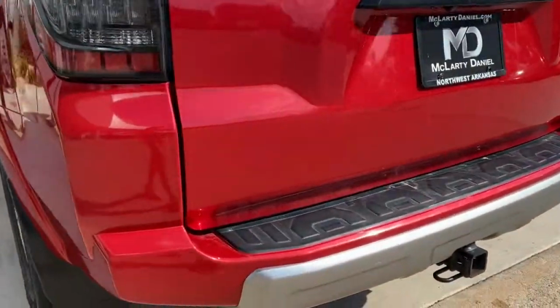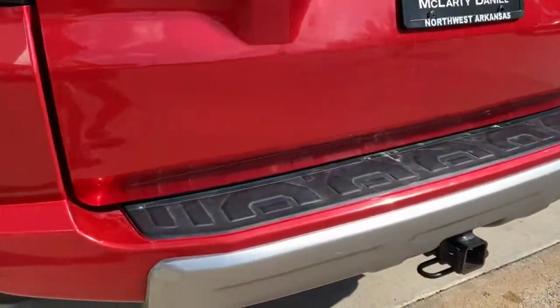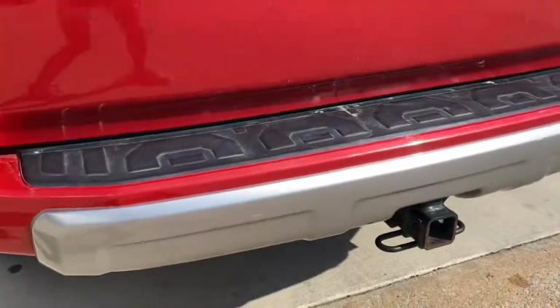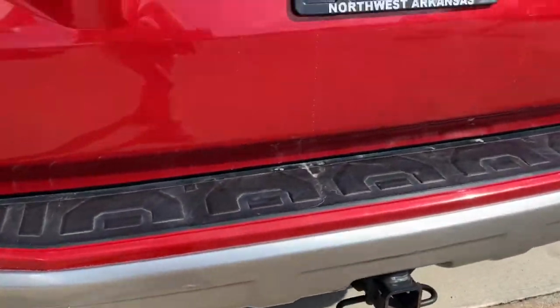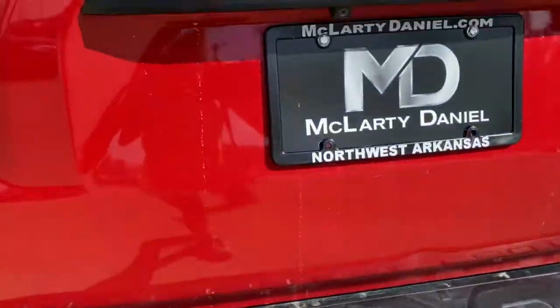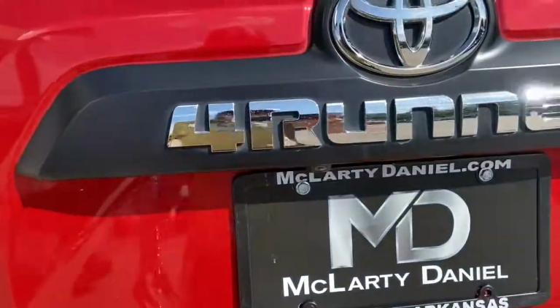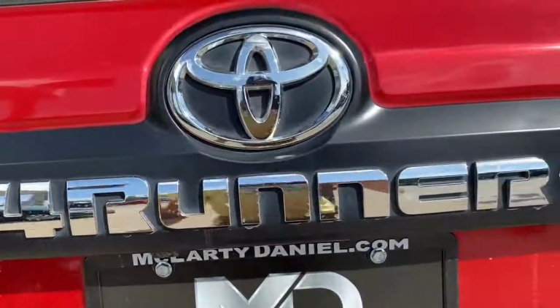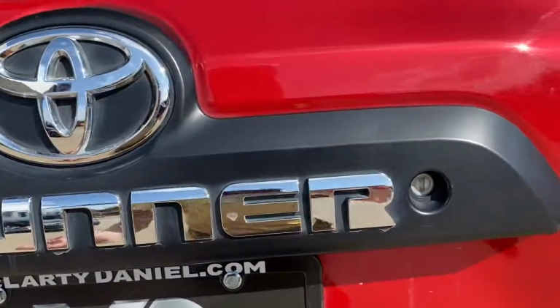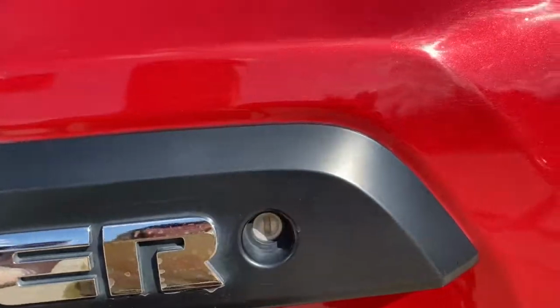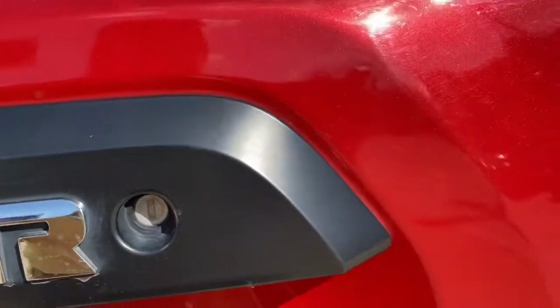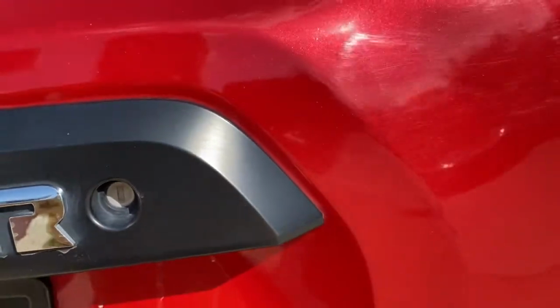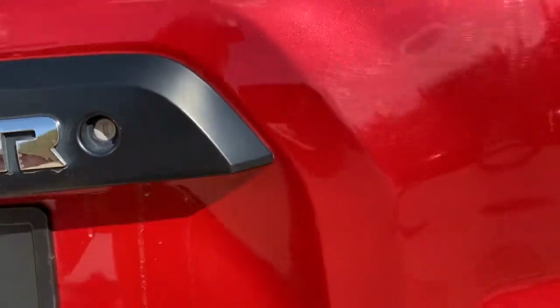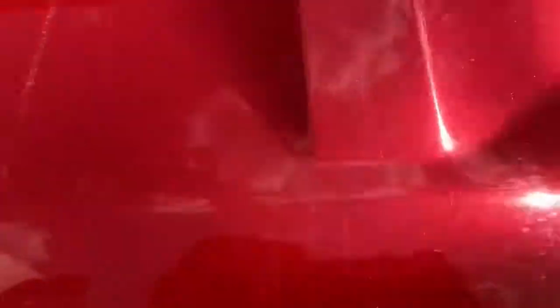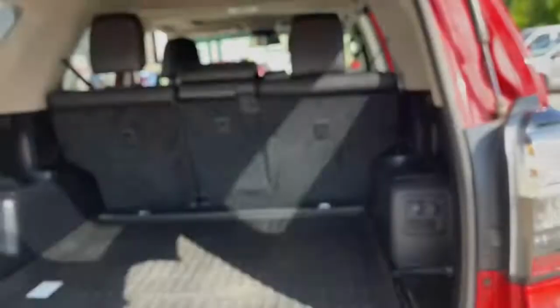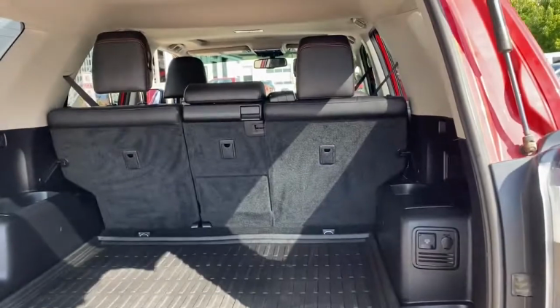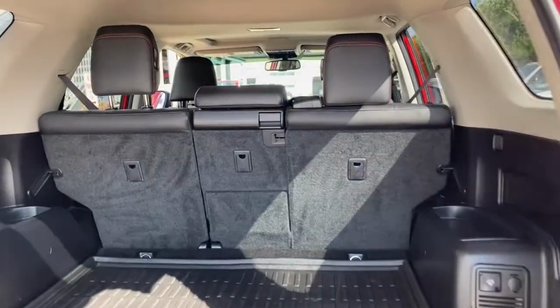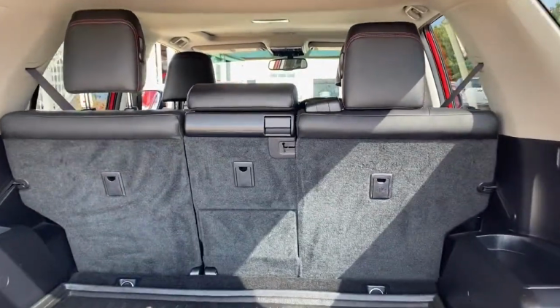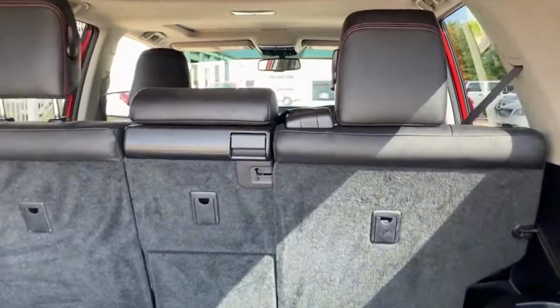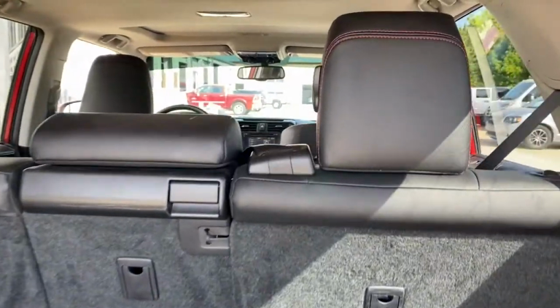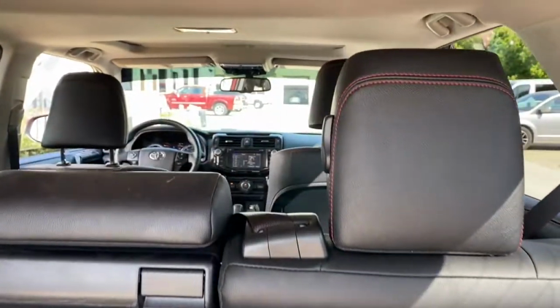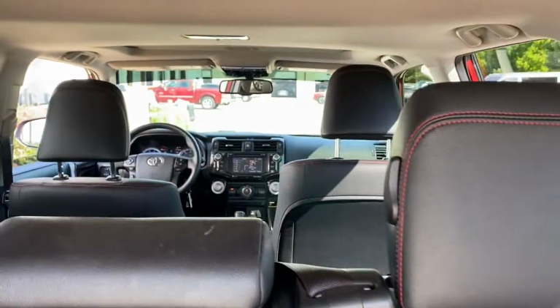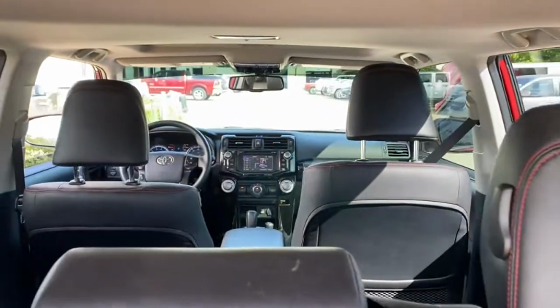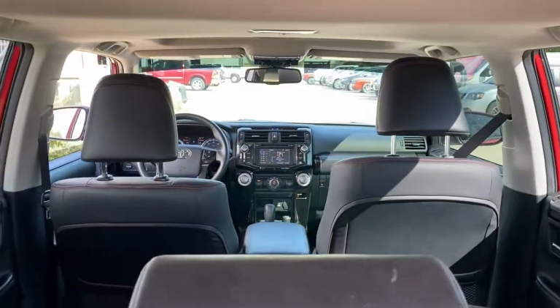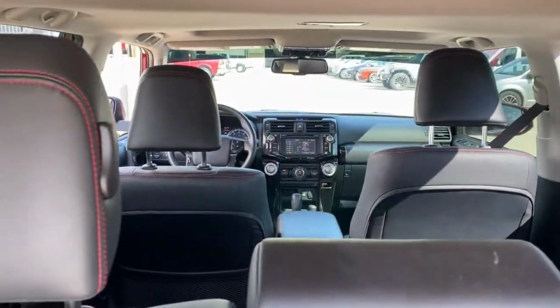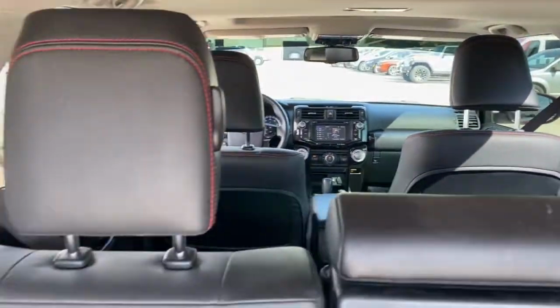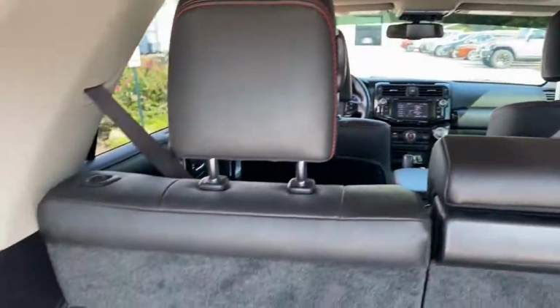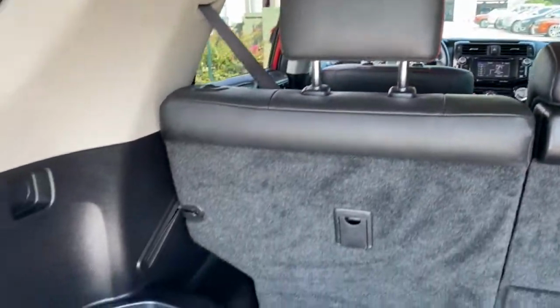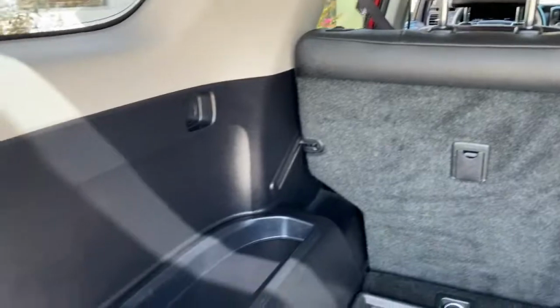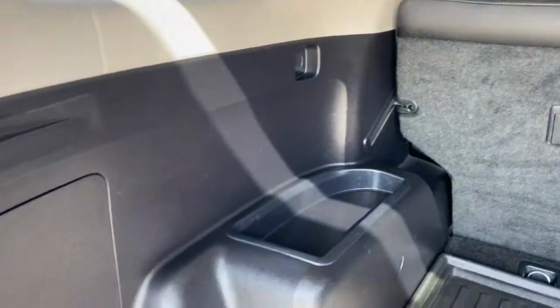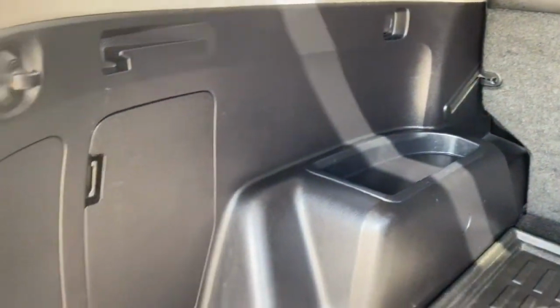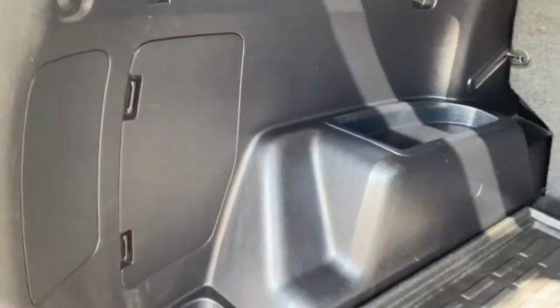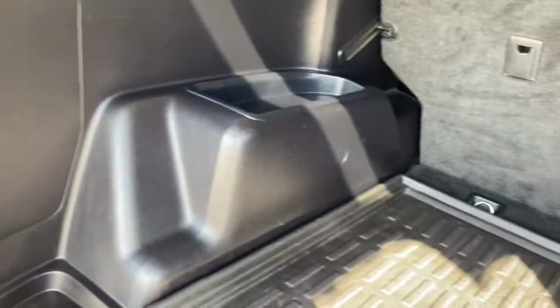These are just some of the great options this vehicle comes with: navigation system, keyless entry, sun/moonroof, backup camera, power passenger seat, satellite radio, fog lamps, heated mirrors, Bluetooth, and power driver seat.